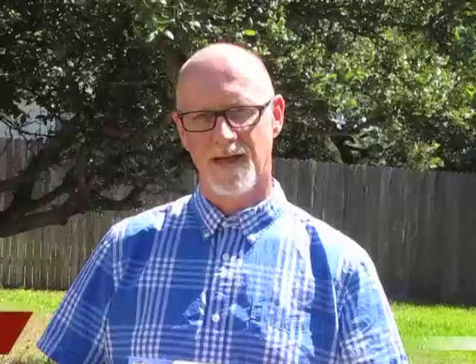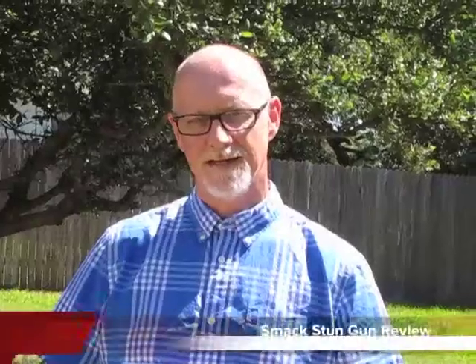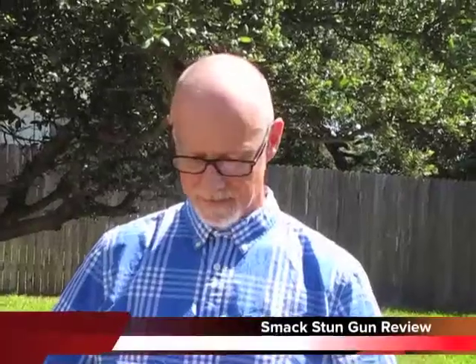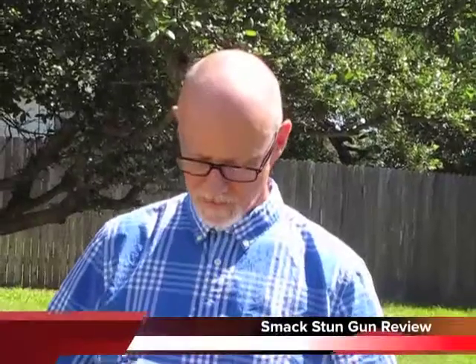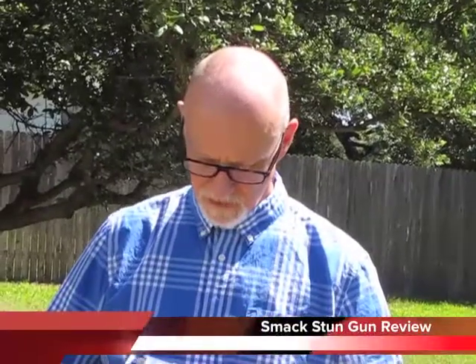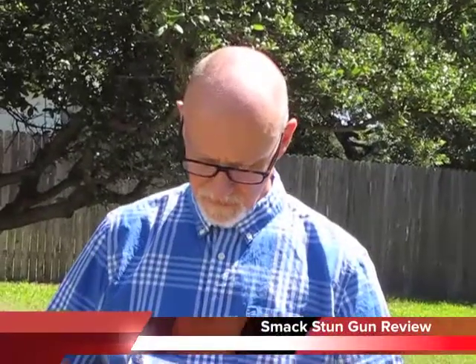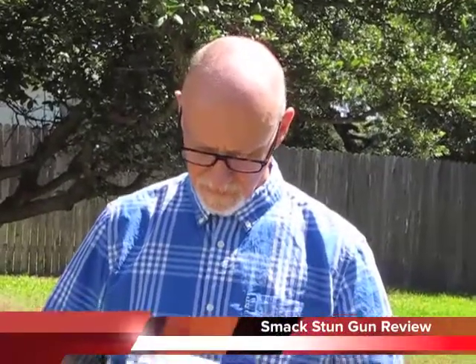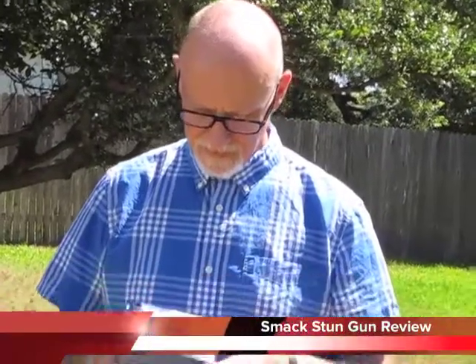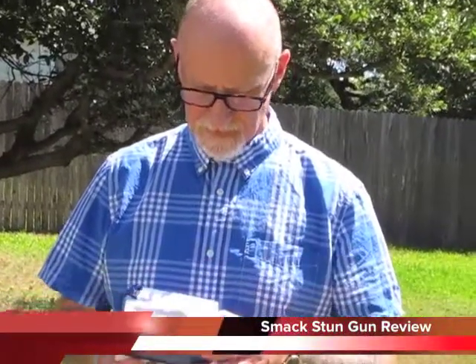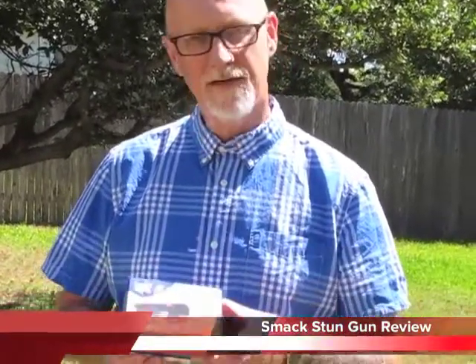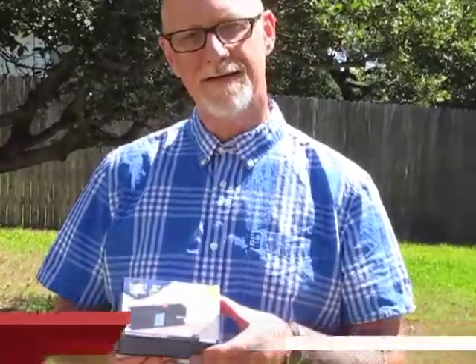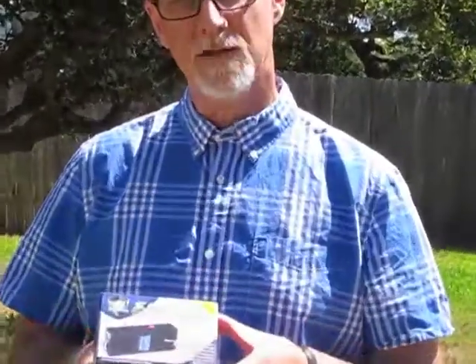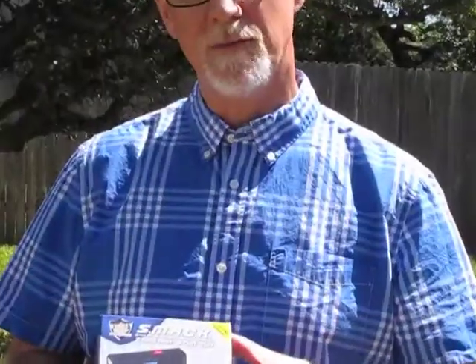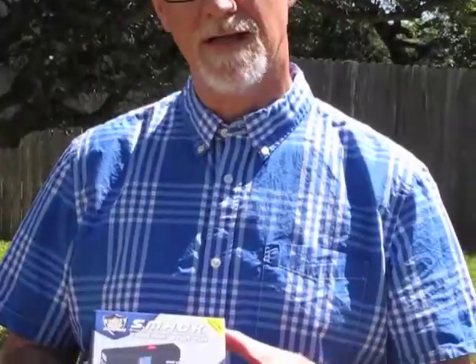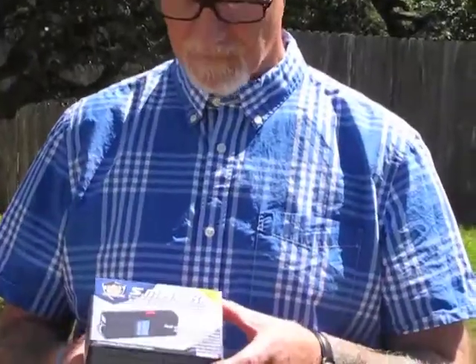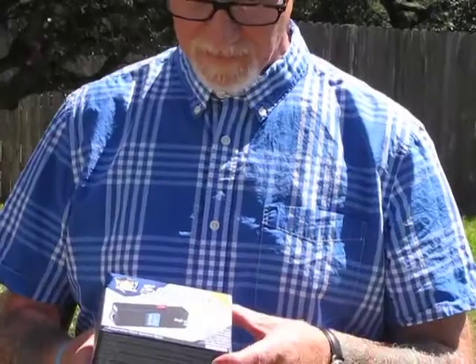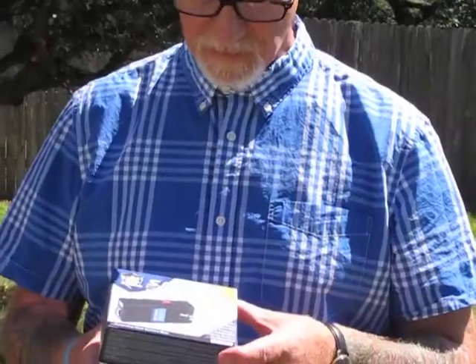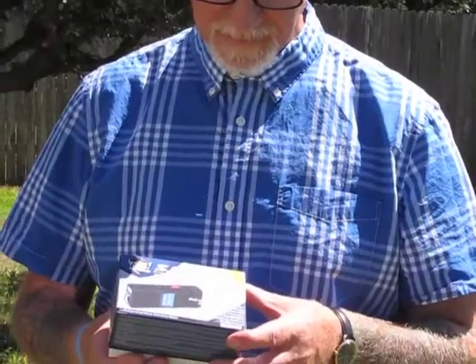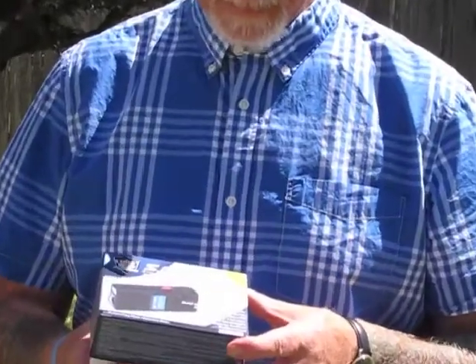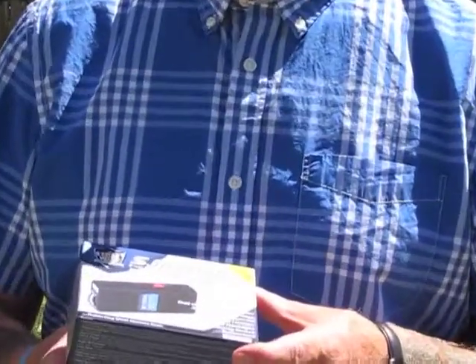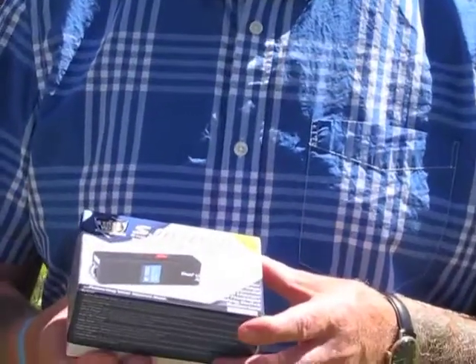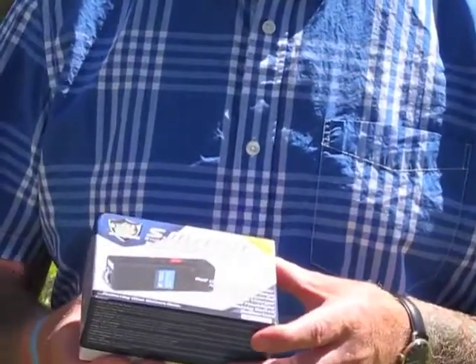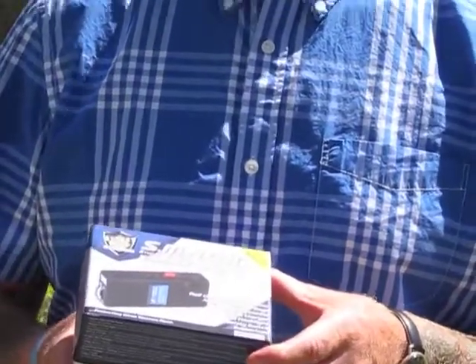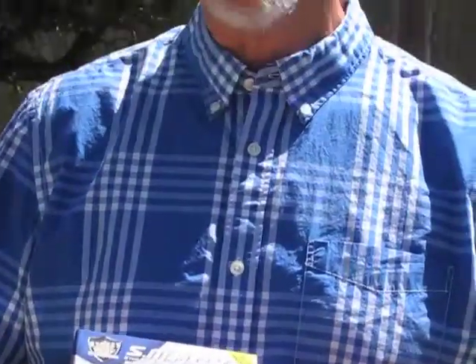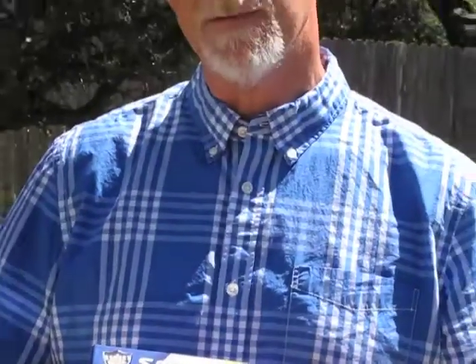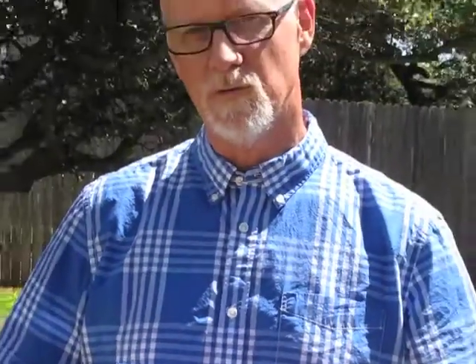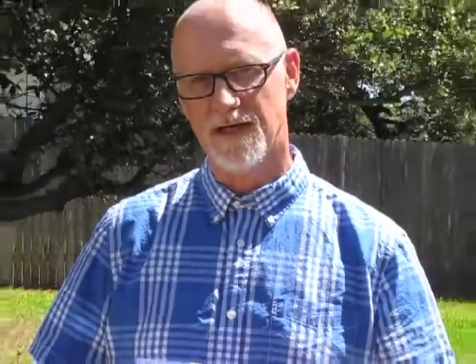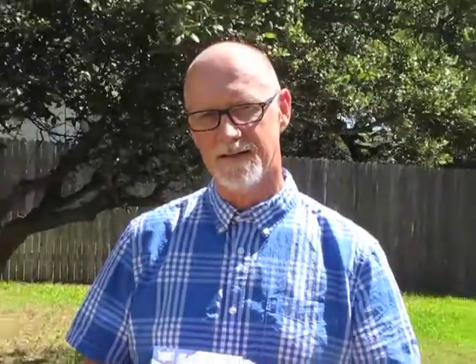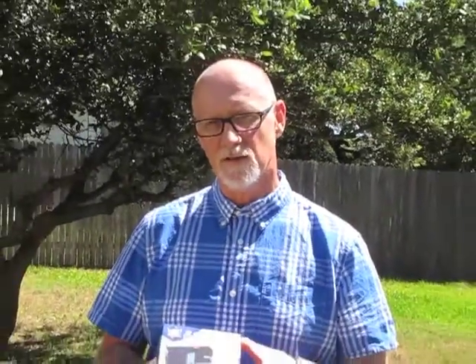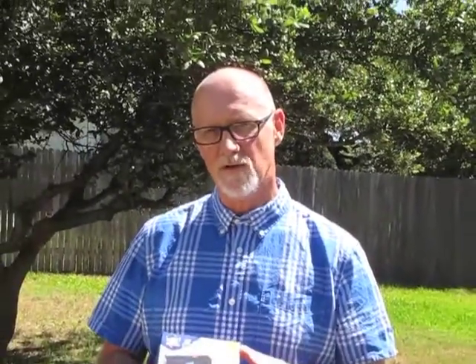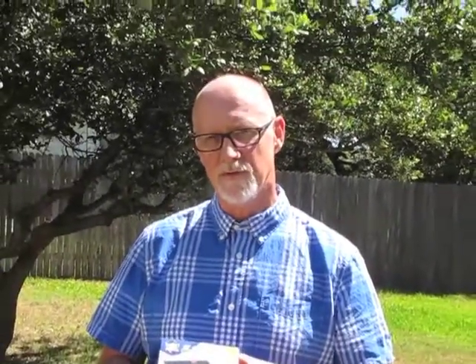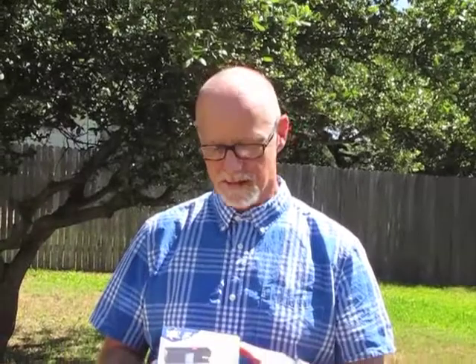Hey guys, I wanted to show you the new SMAC stun gun. It's our most popular stun gun right now and you'll see why in a minute. It's about half the size of a normal stun gun — it's a lot smaller than you probably think.